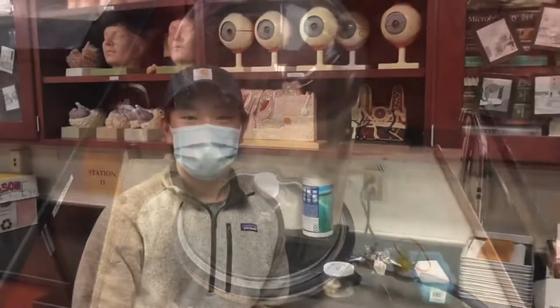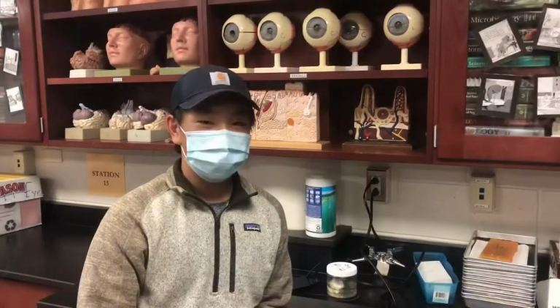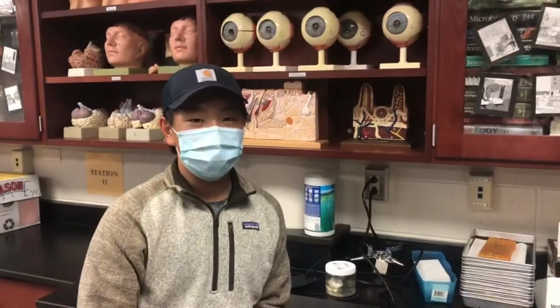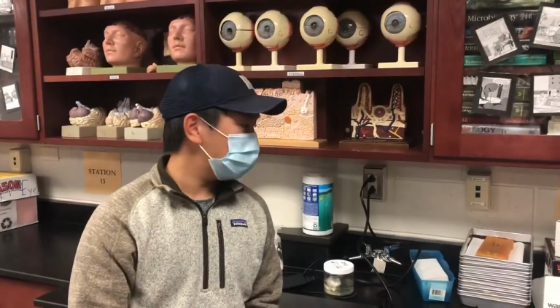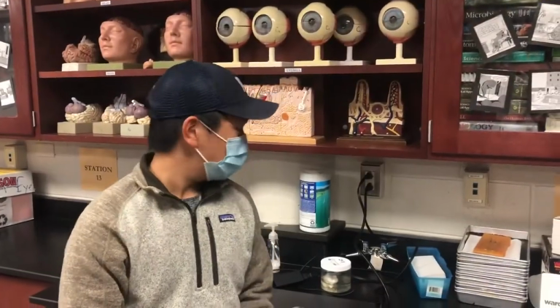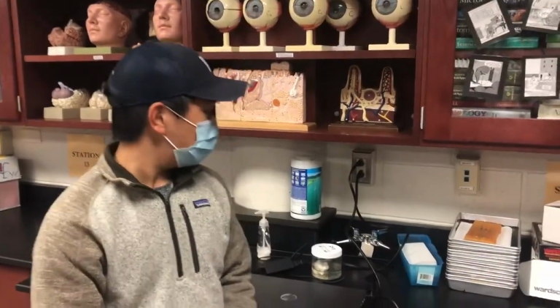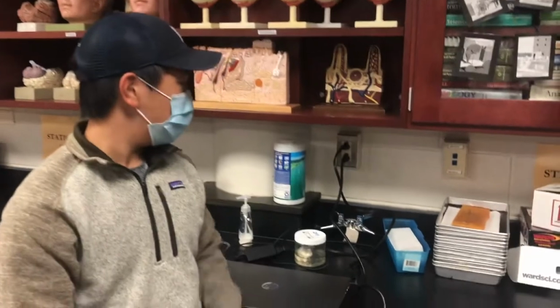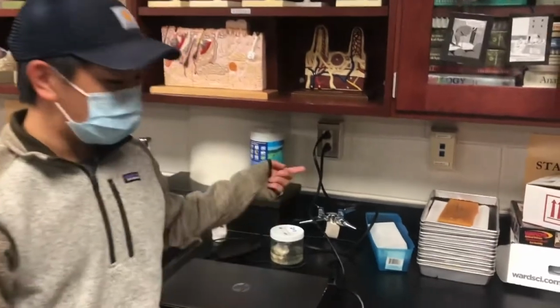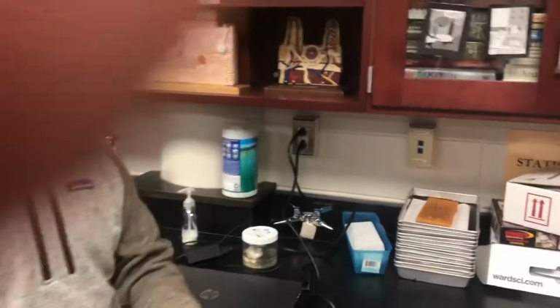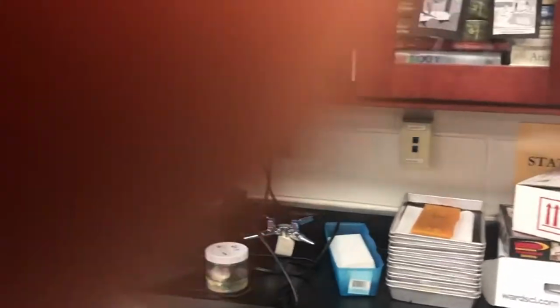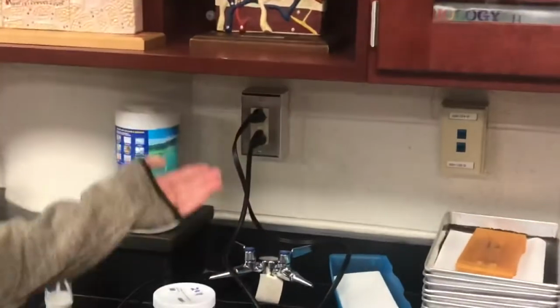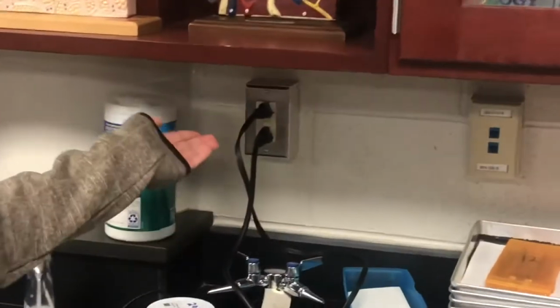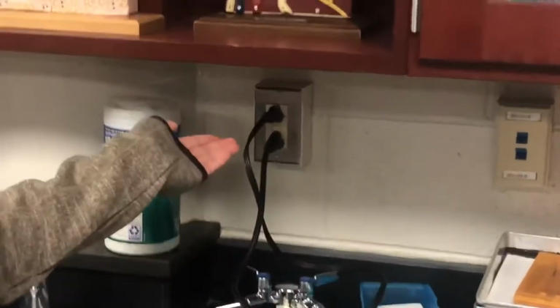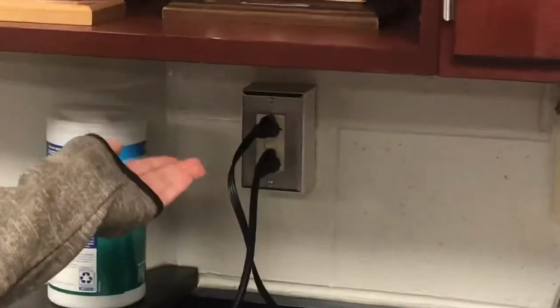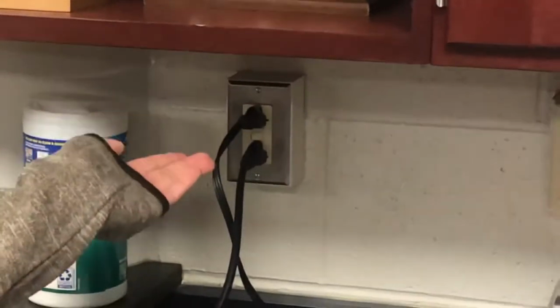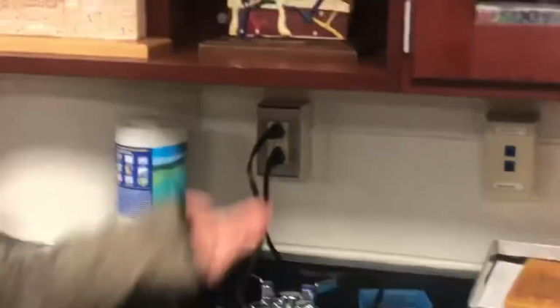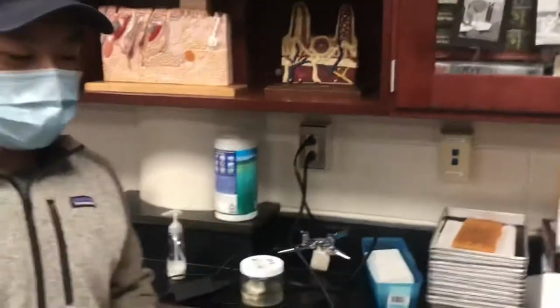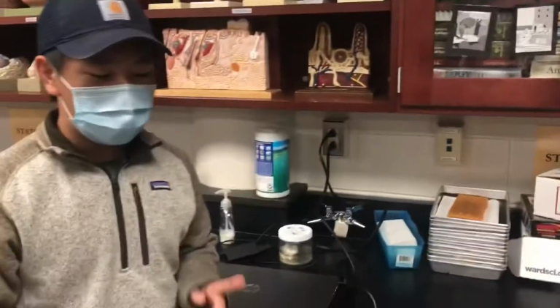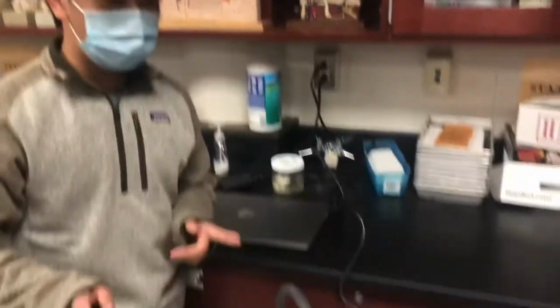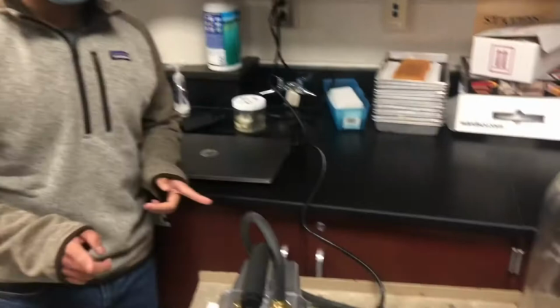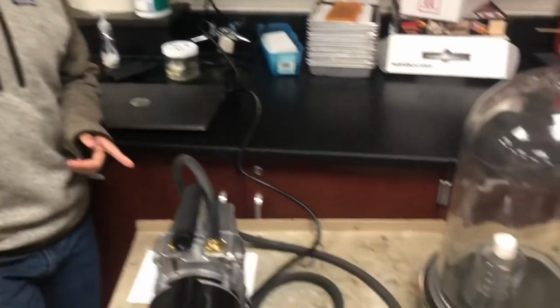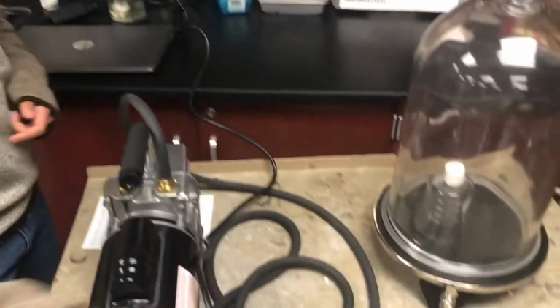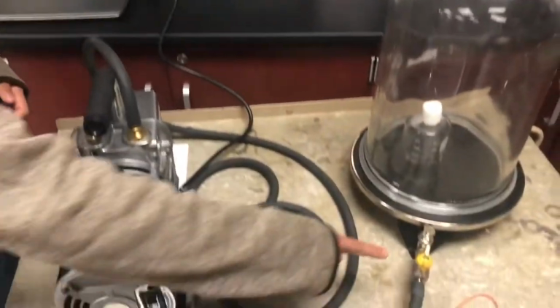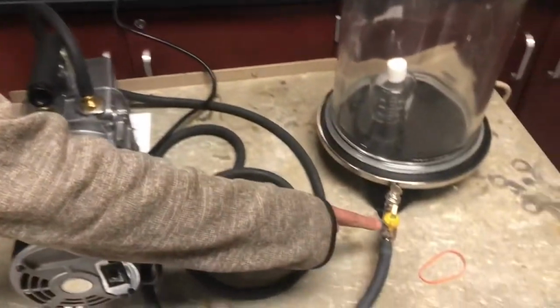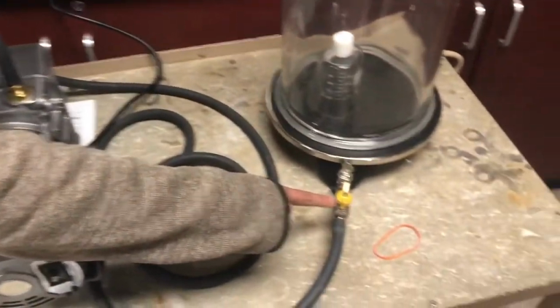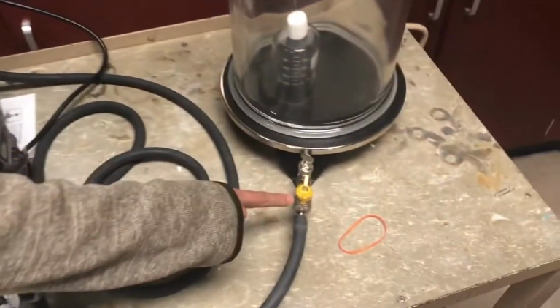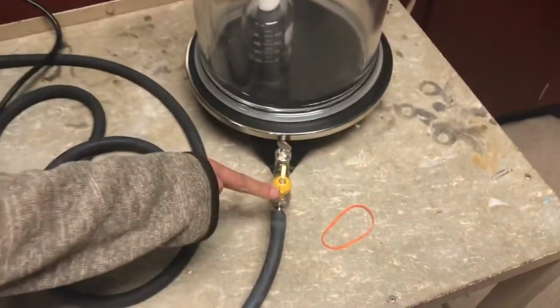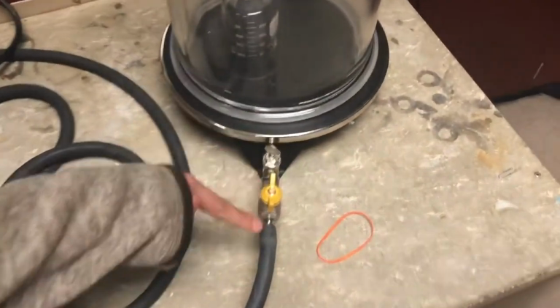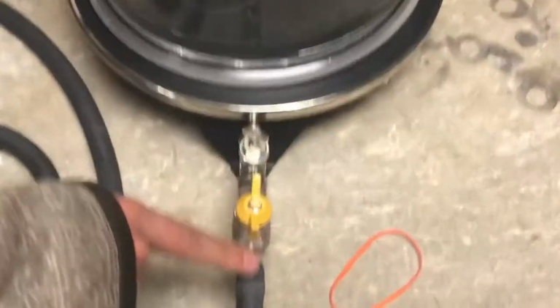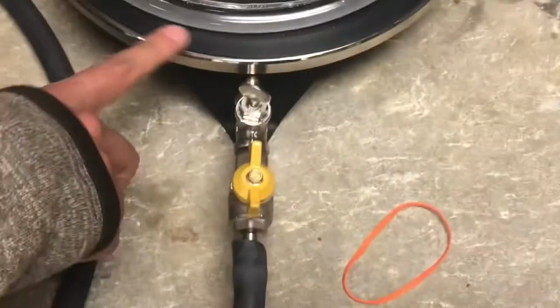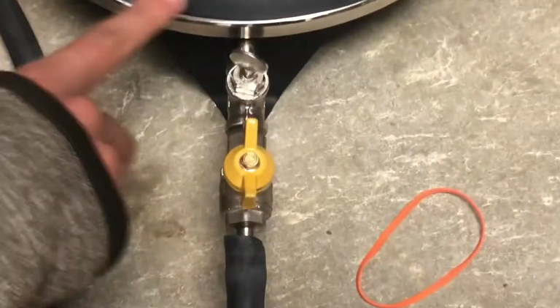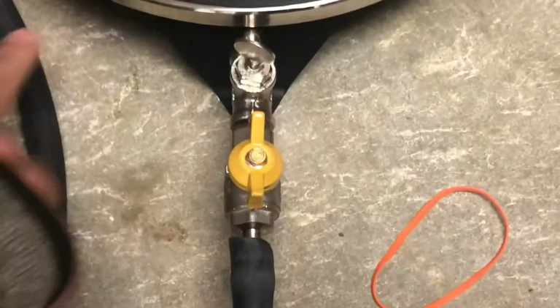Before you begin, you're going to want to make sure that your vacuum is actually plugged into a power source. Also make sure that this valve right here is perpendicular to the actual platform.